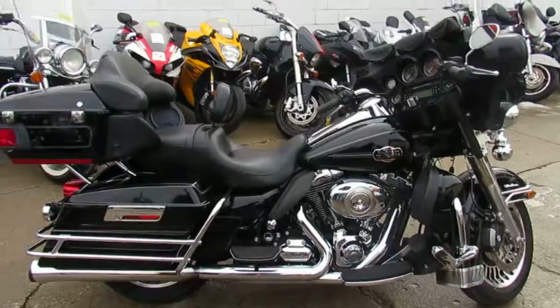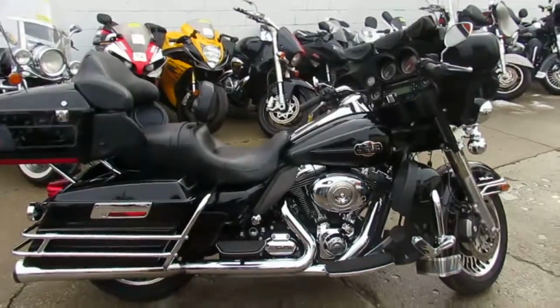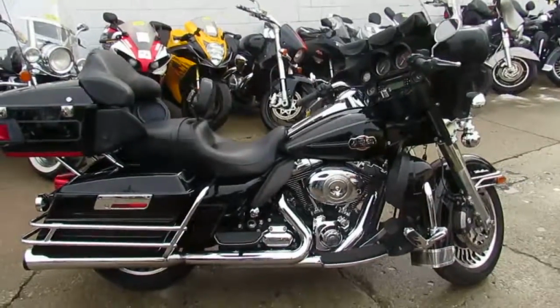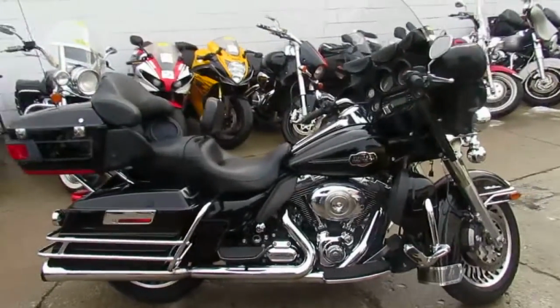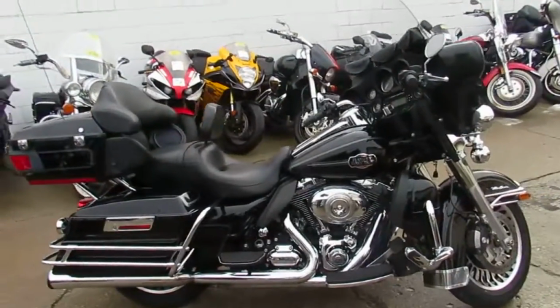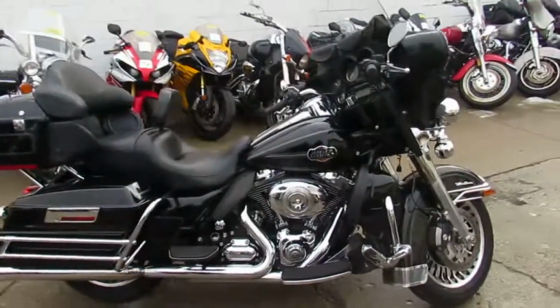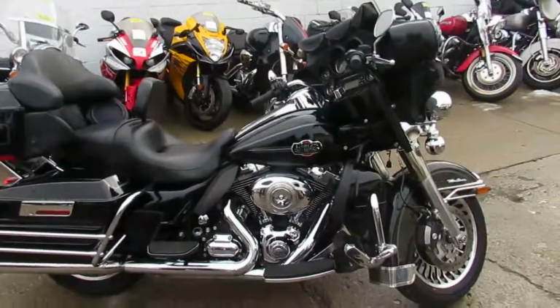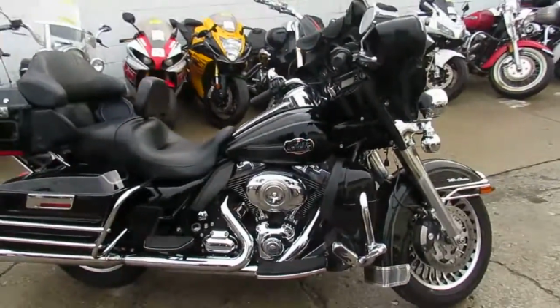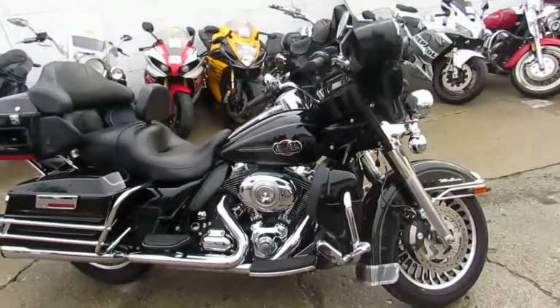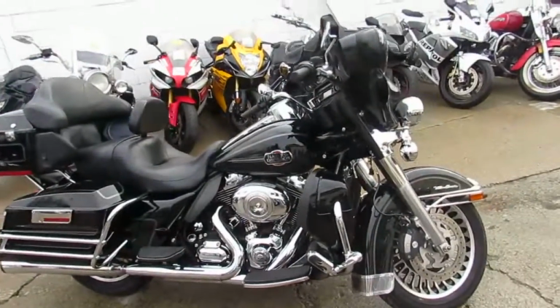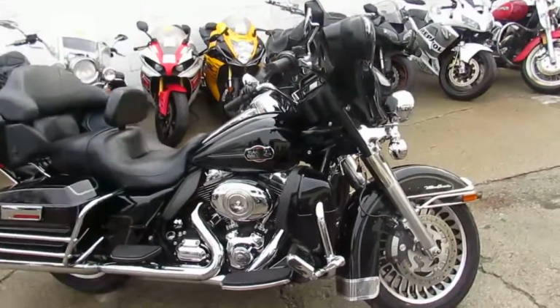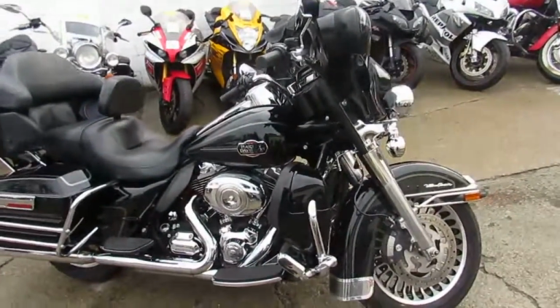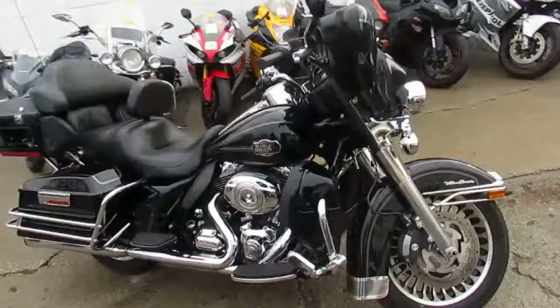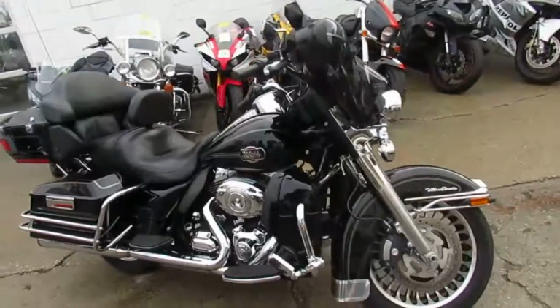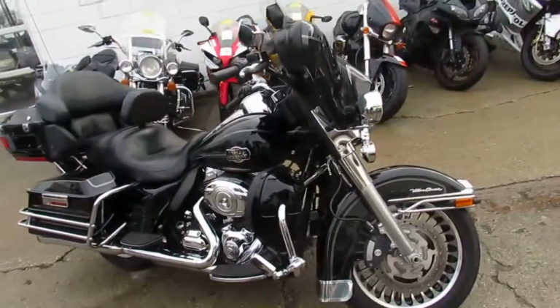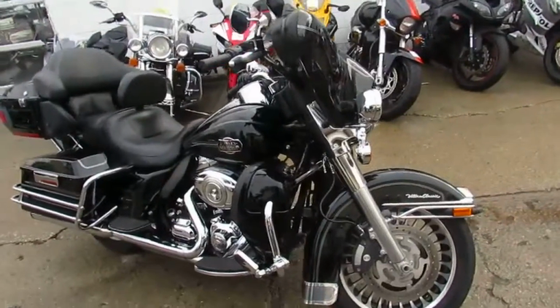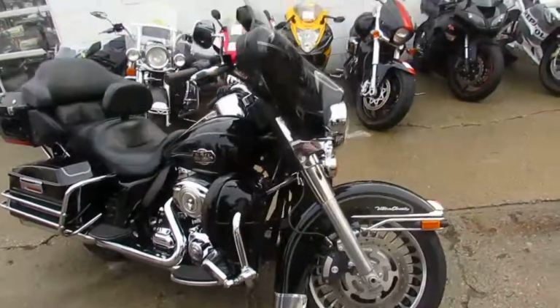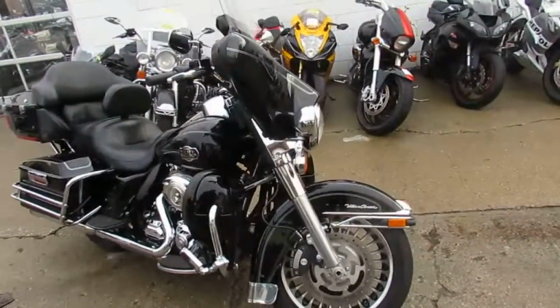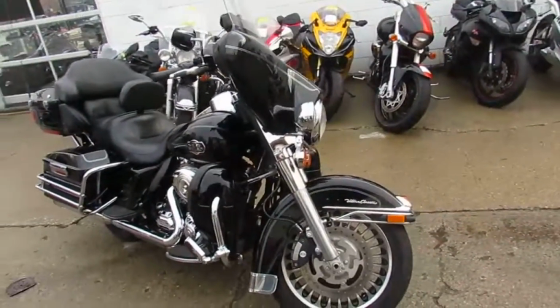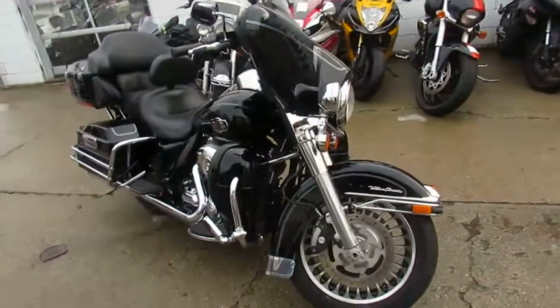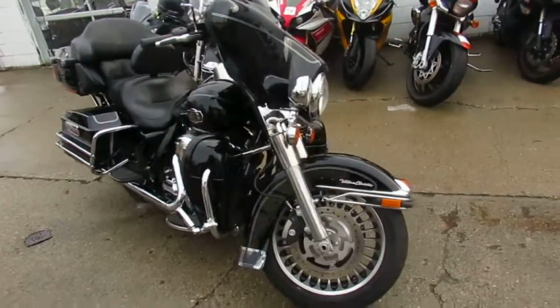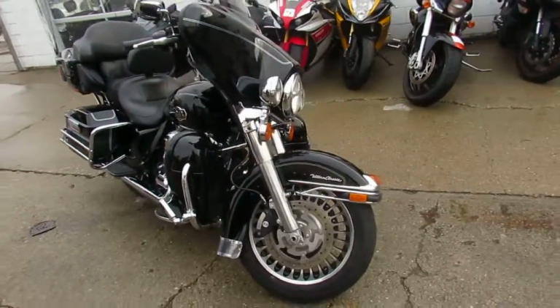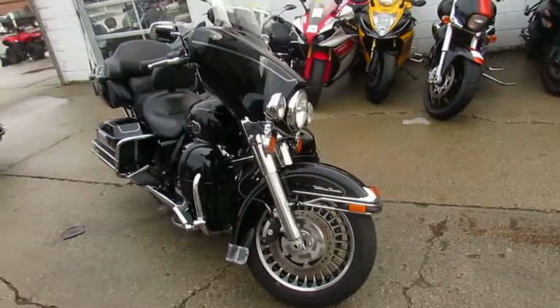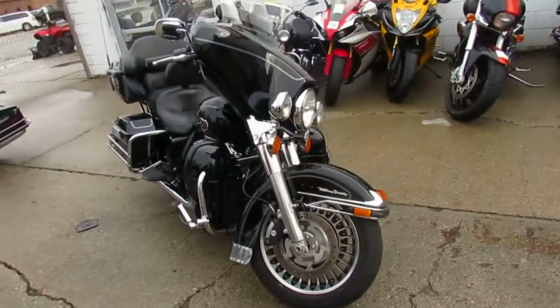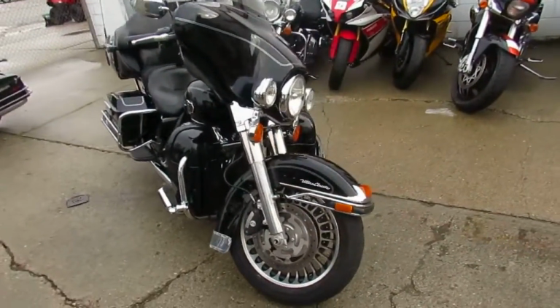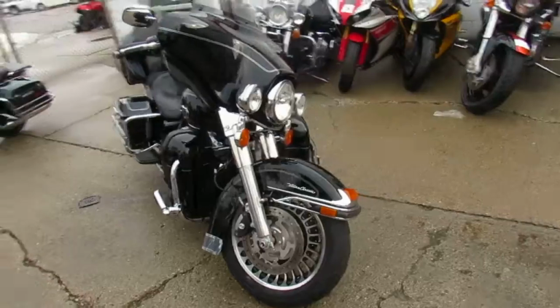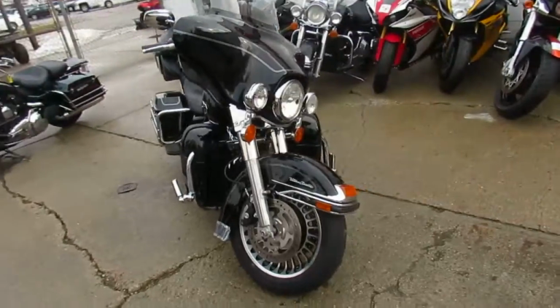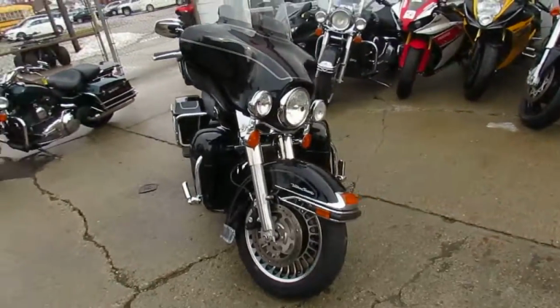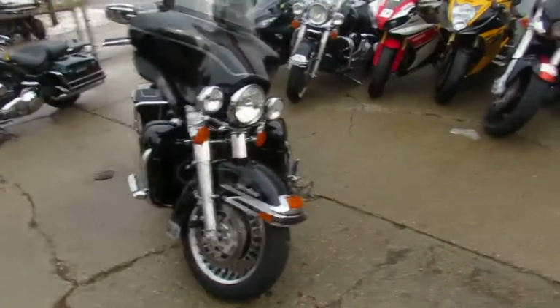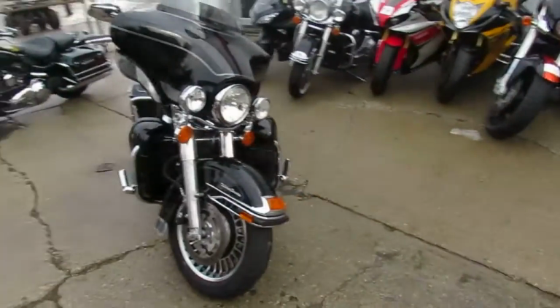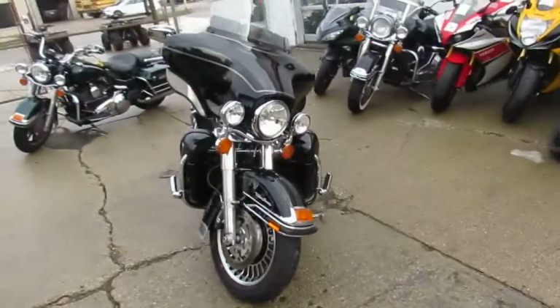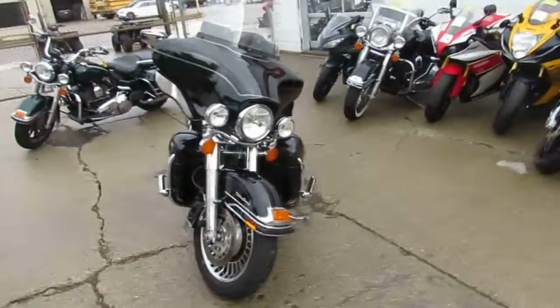Hey guys, it's ApprovalPowerSports.com here. 50 degrees in January — you can't beat it guys. We're outside doing some videos. Over 350 used Harleys in the showroom for sale. Today I'm going to show you the used Harley Electra Glide Ultra Limited for sale.